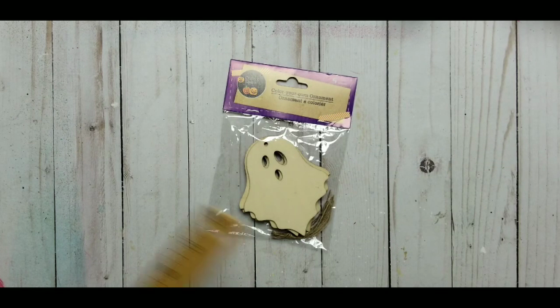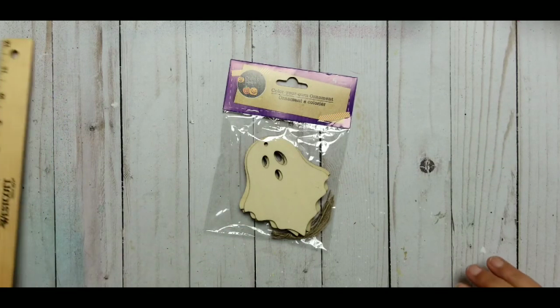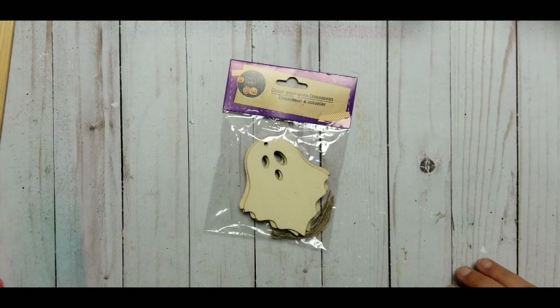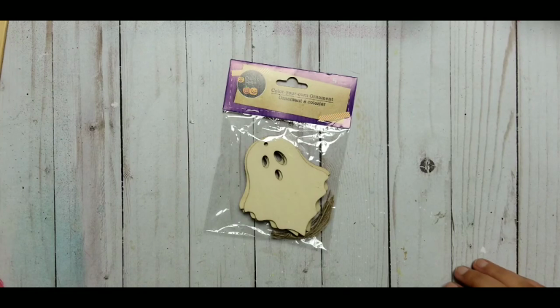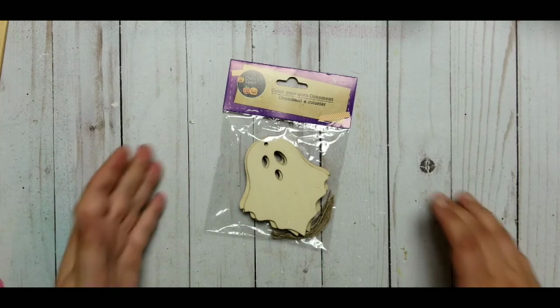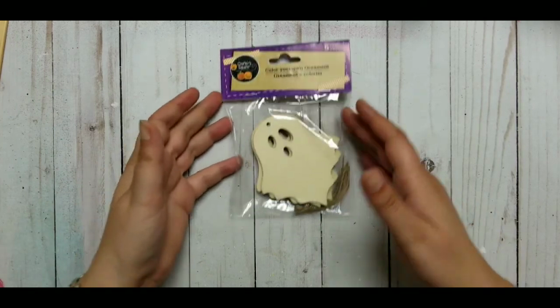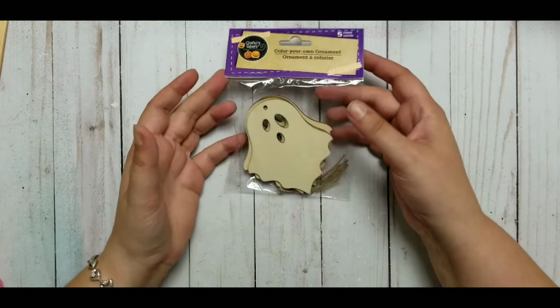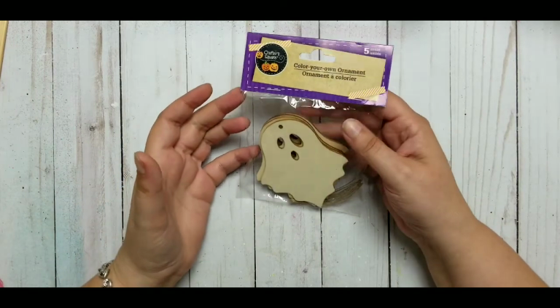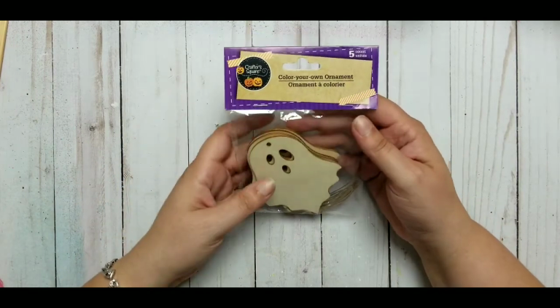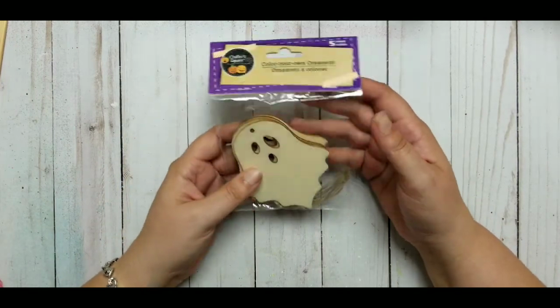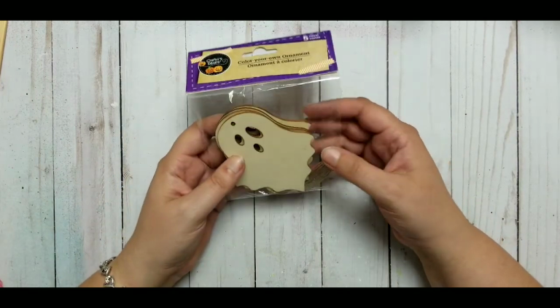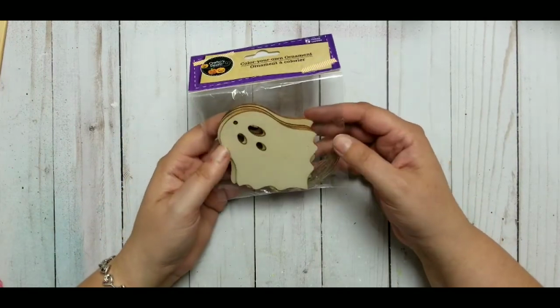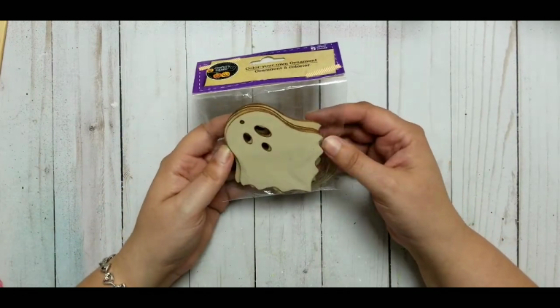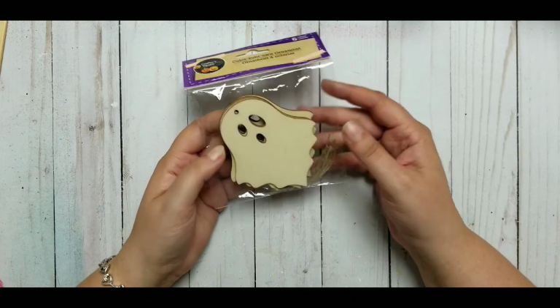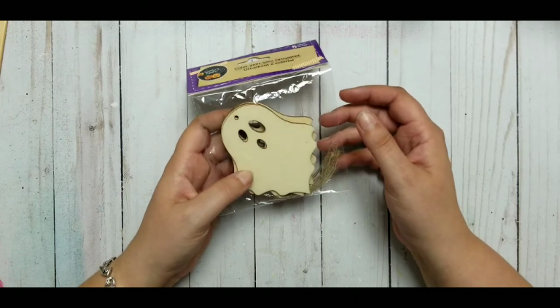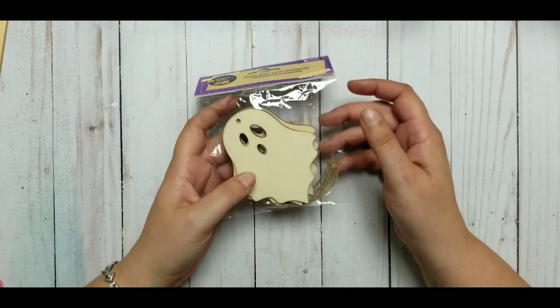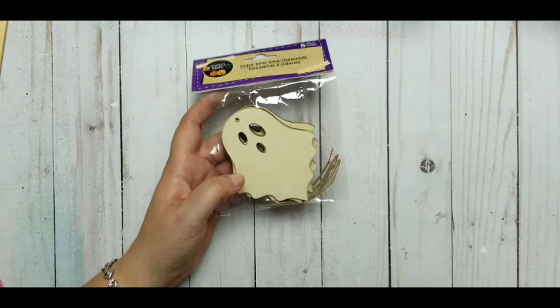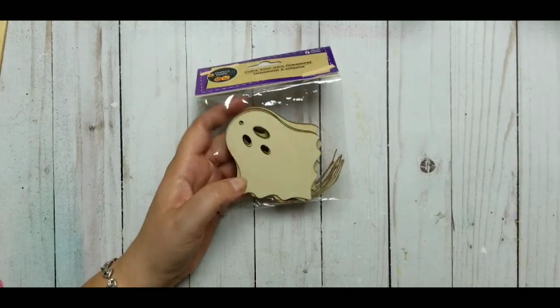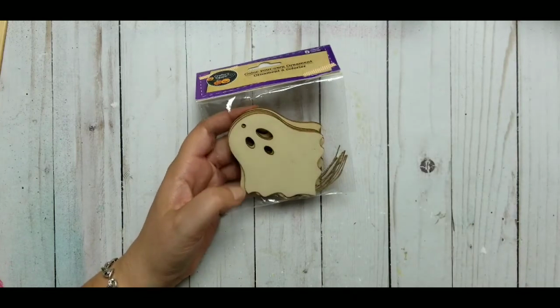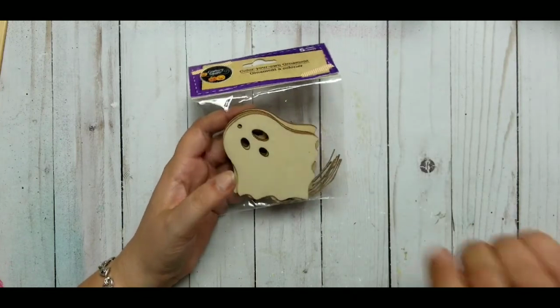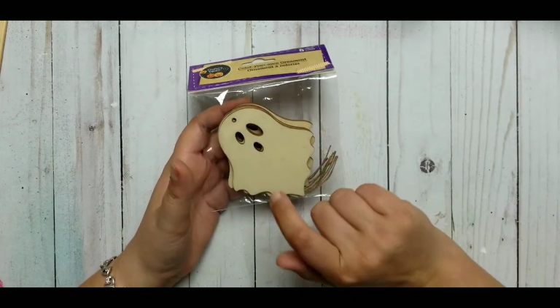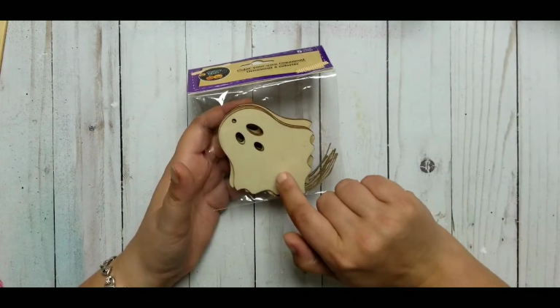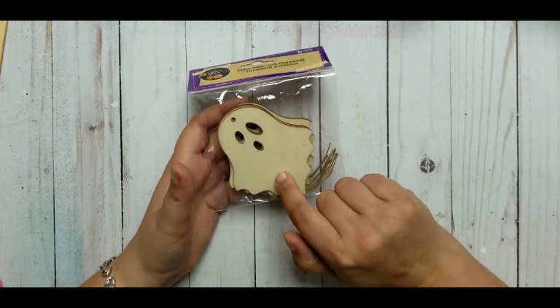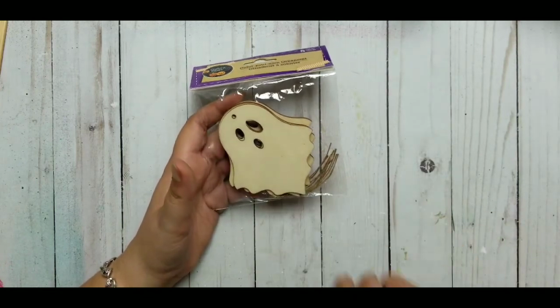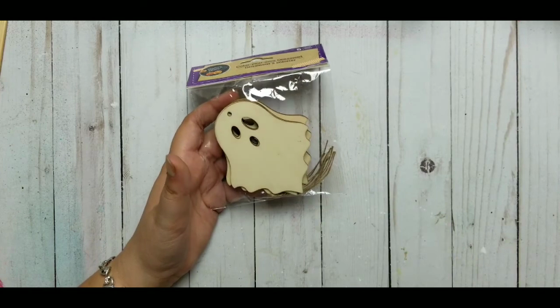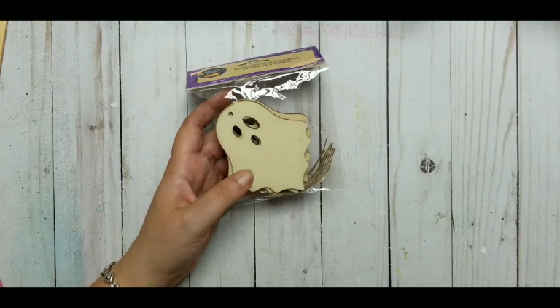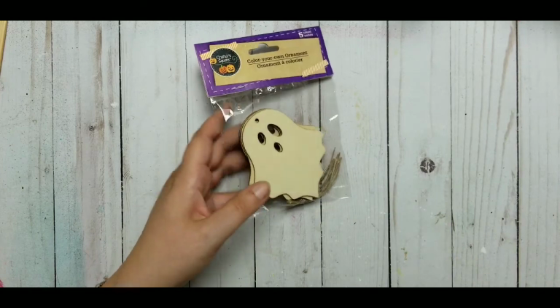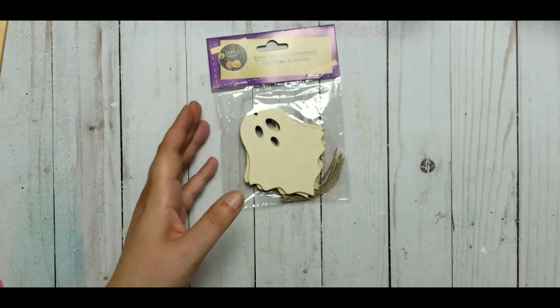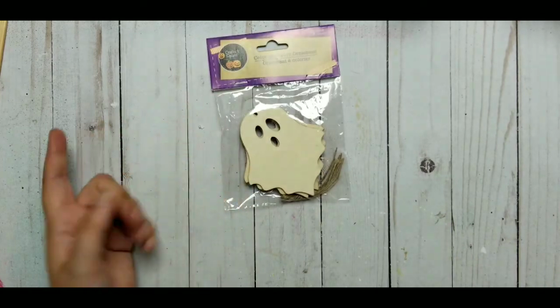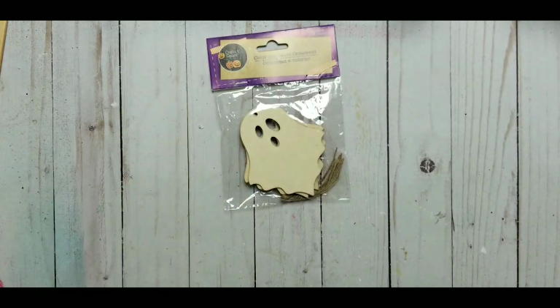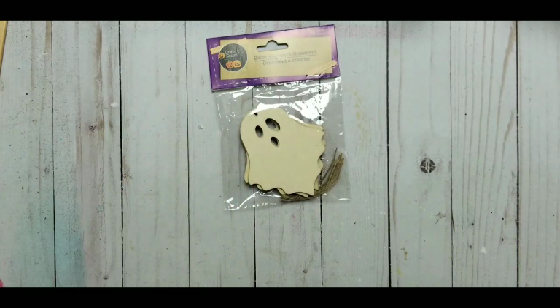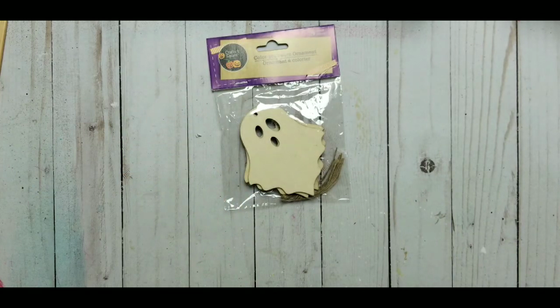They also had, I believe, pumpkin, cat, and owl, but I didn't take any of those because I do have enough stuff. But I didn't have little ghosts. I did take pictures of those for you, so you can take a look.